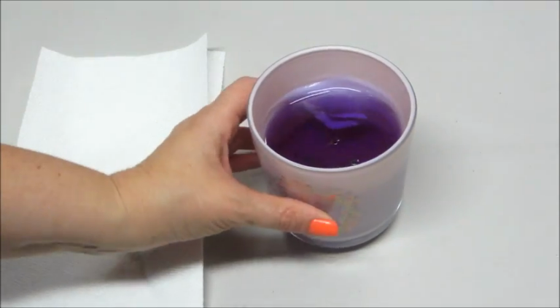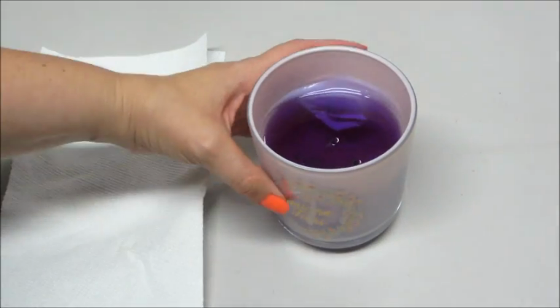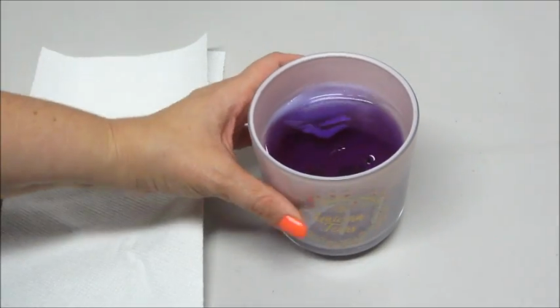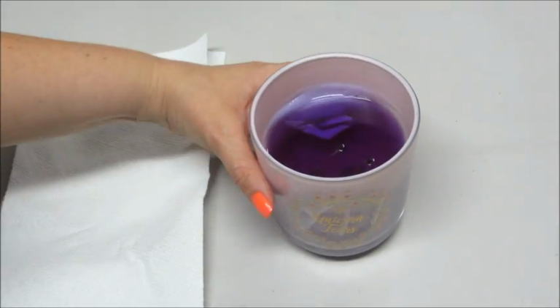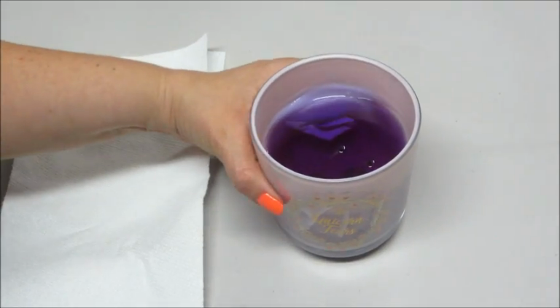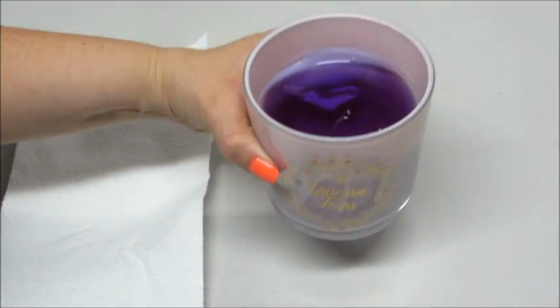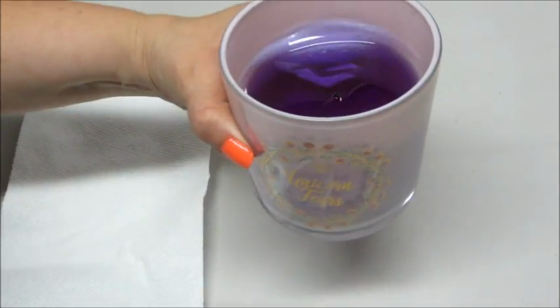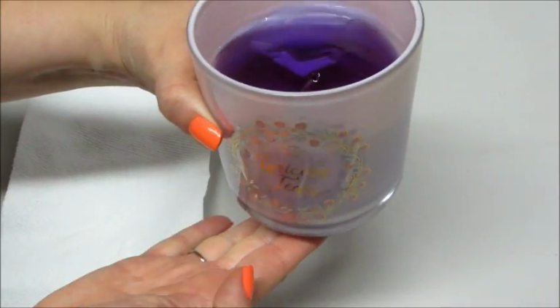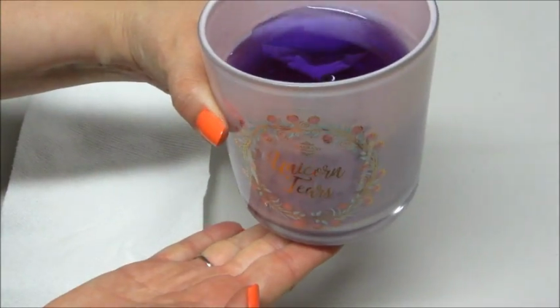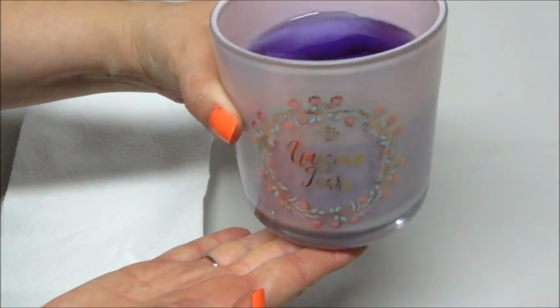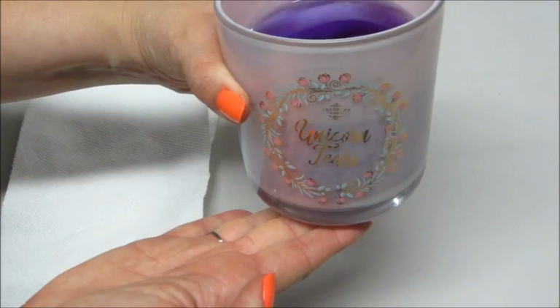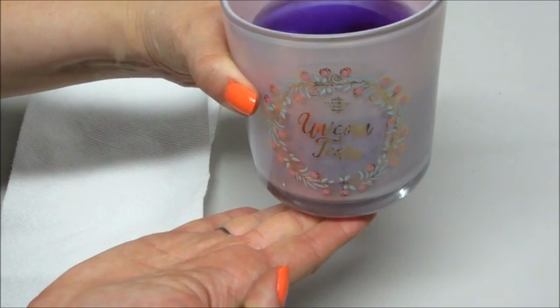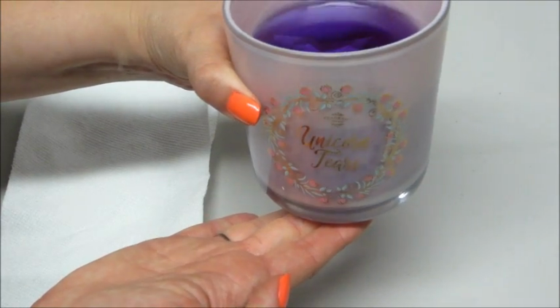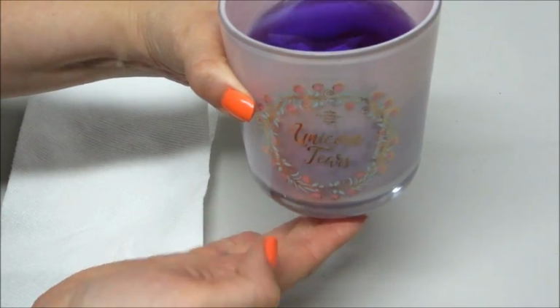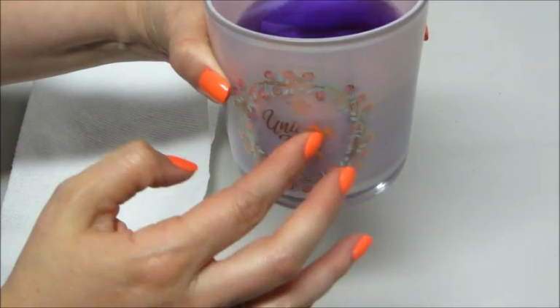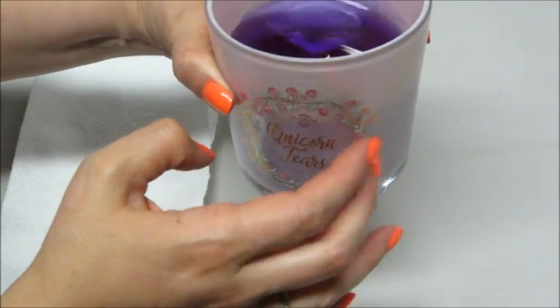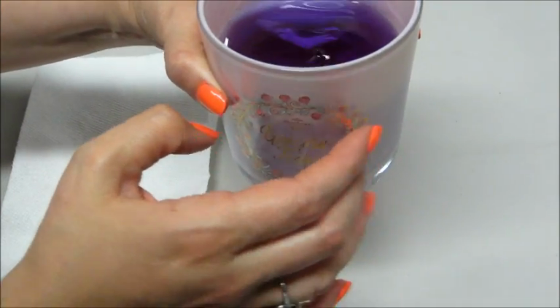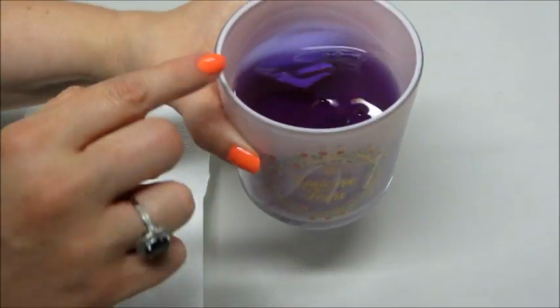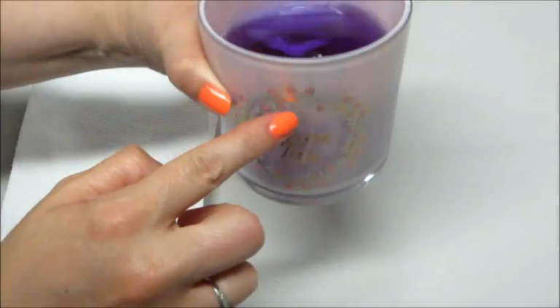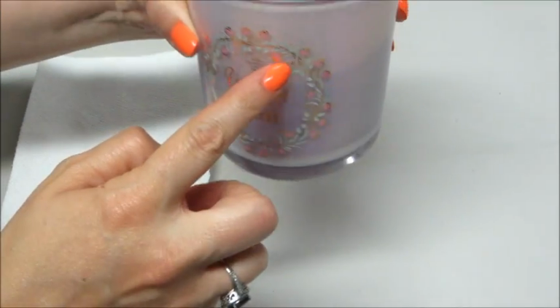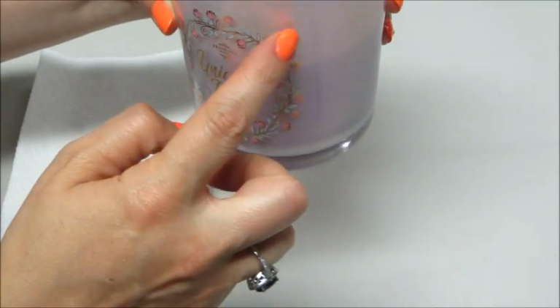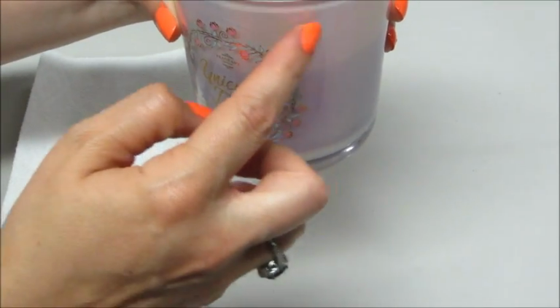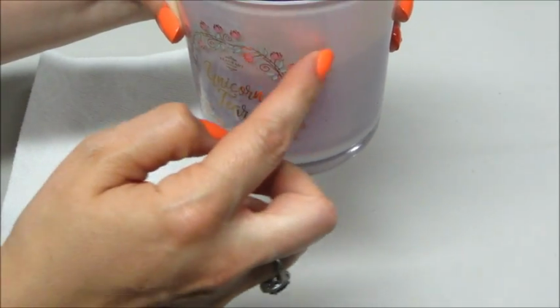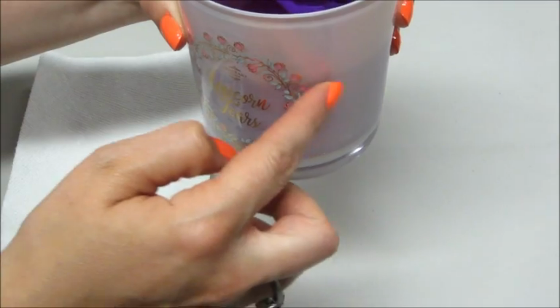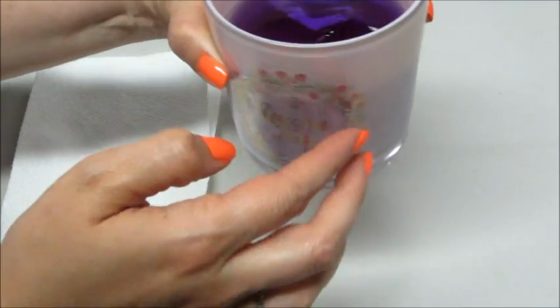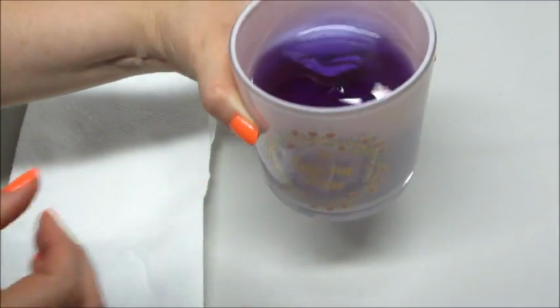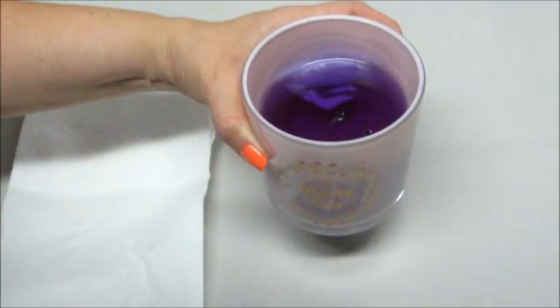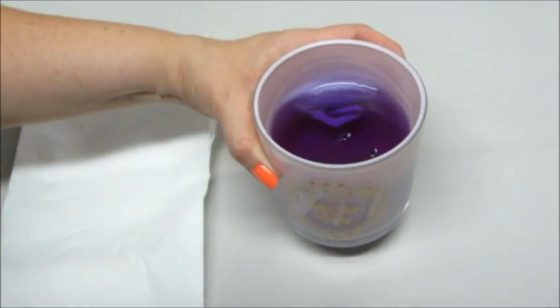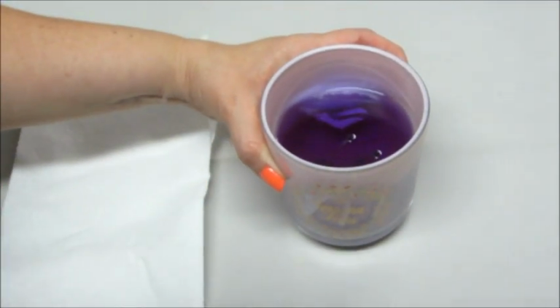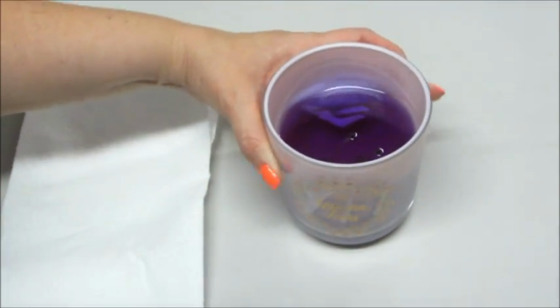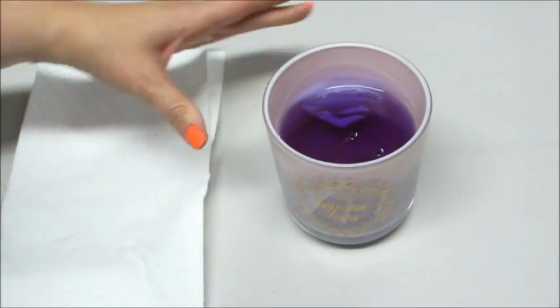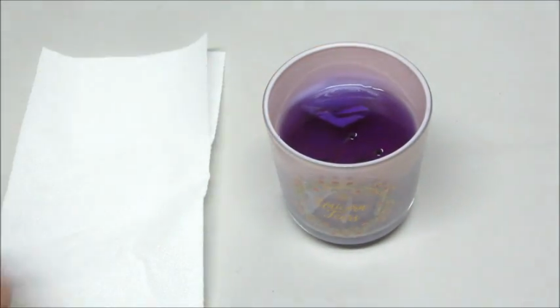Hi guys, today I have the Unicorn Tears candle from Fragrant Jewels. It's a really pretty container — very light pink and it almost has like a shimmer to it. It's very pretty, though it's kind of hard to show on camera.